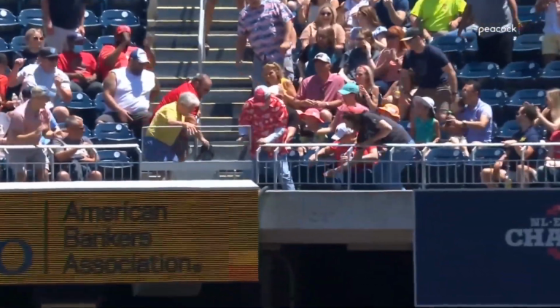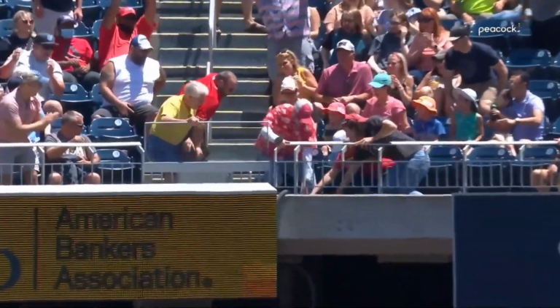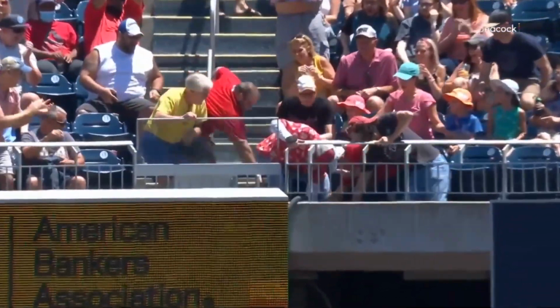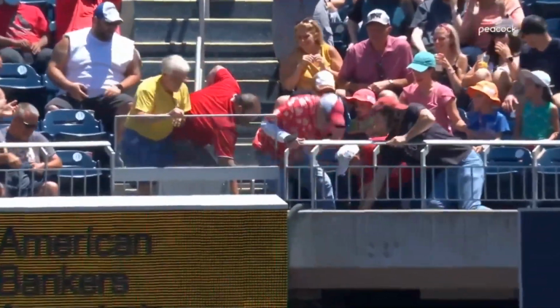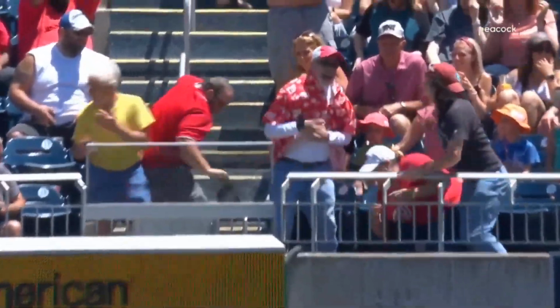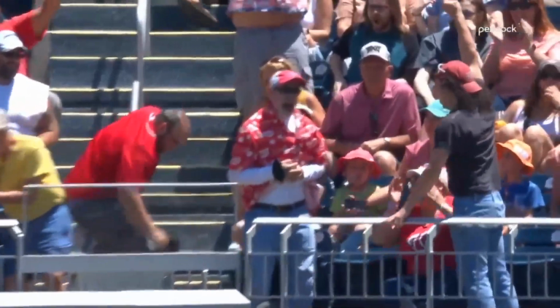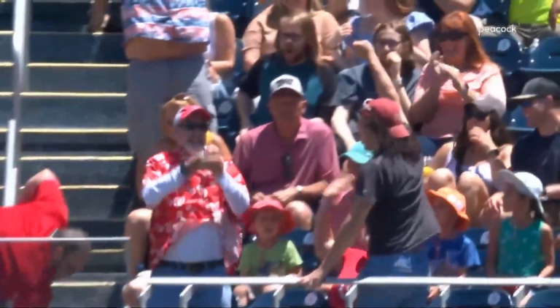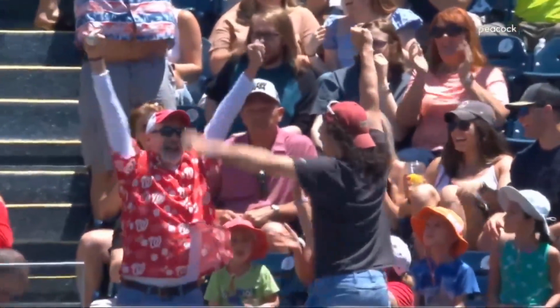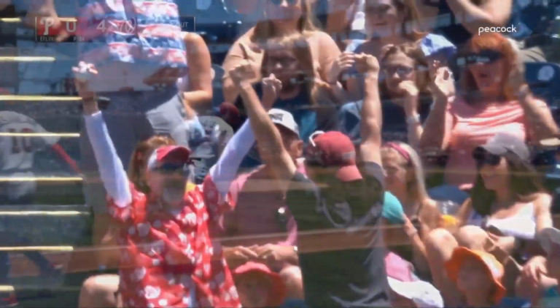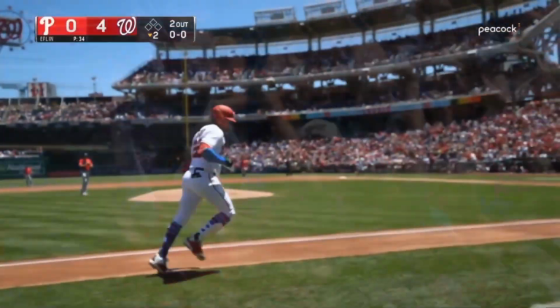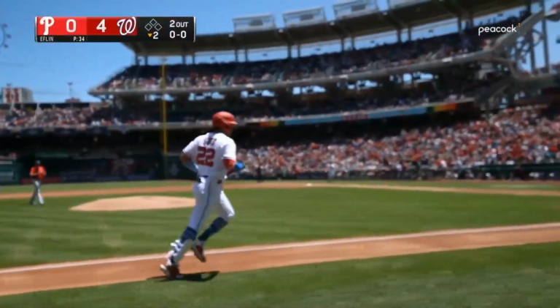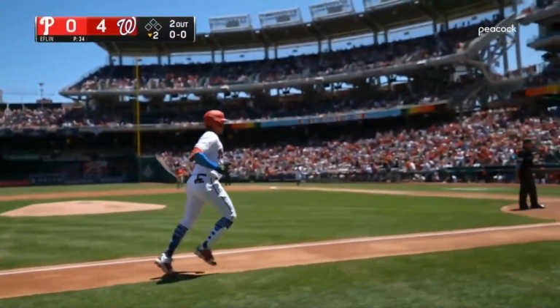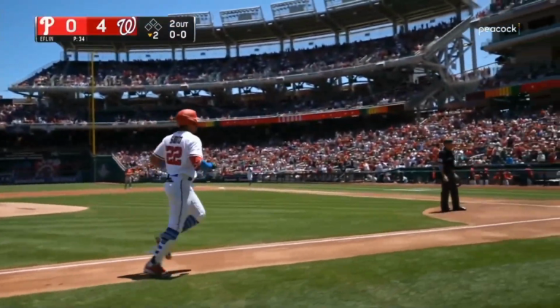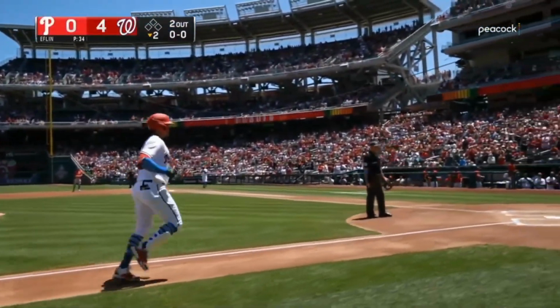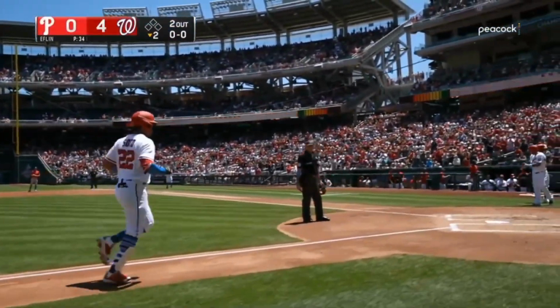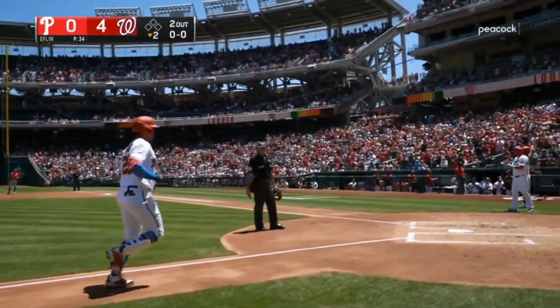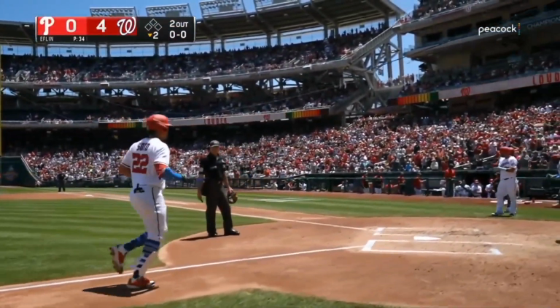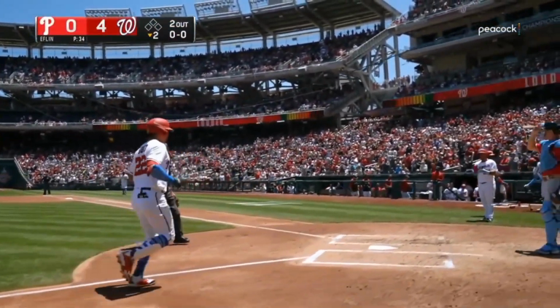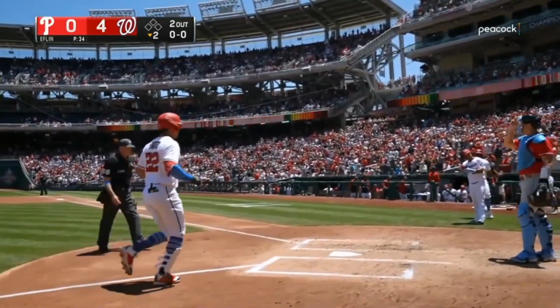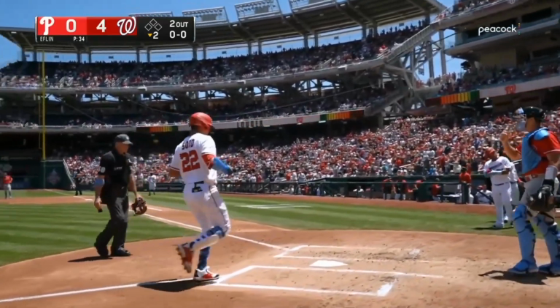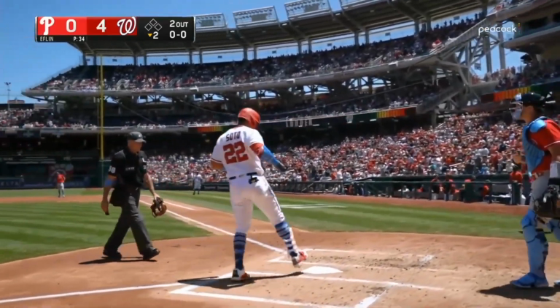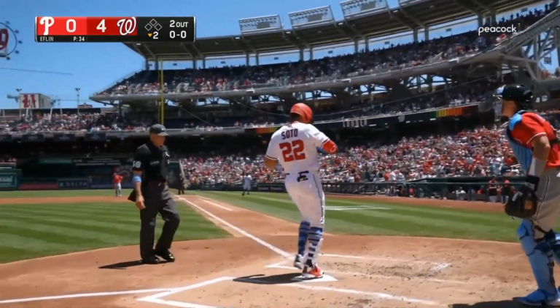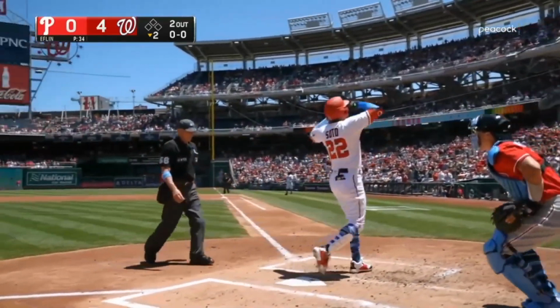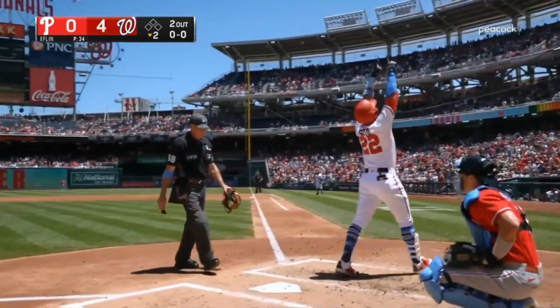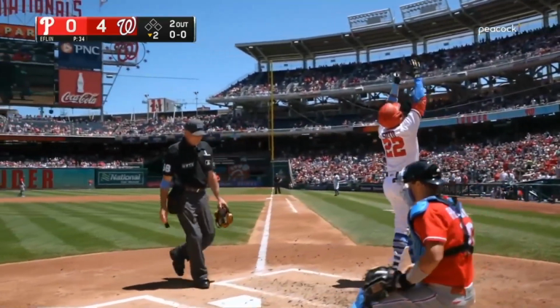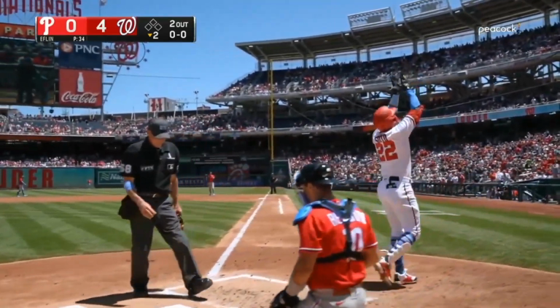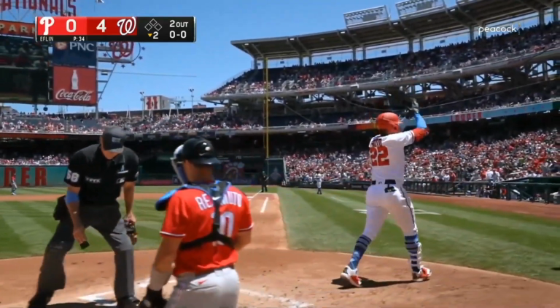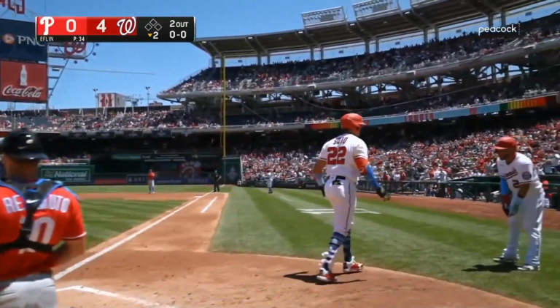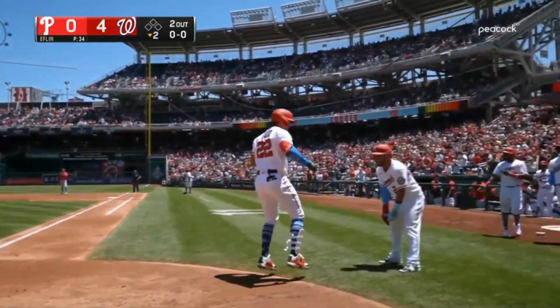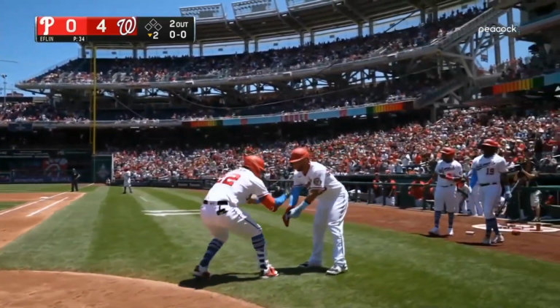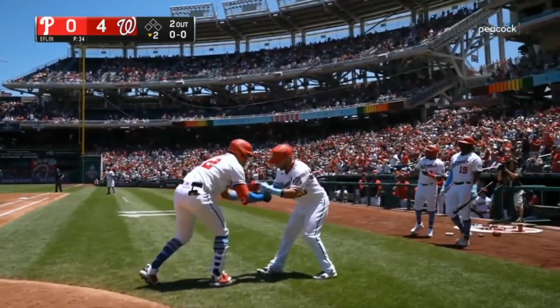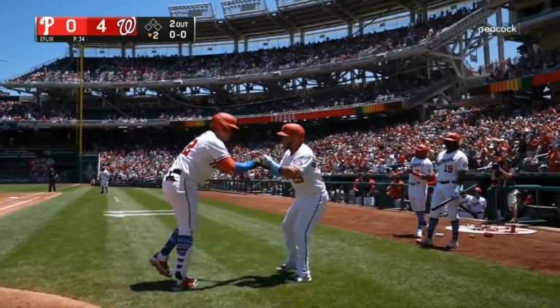He's been swinging the bat a little bit better the last two days, he's hit some balls on the screws. And you're not going to hold down Juan Soto for too long. He didn't miss this mistake.